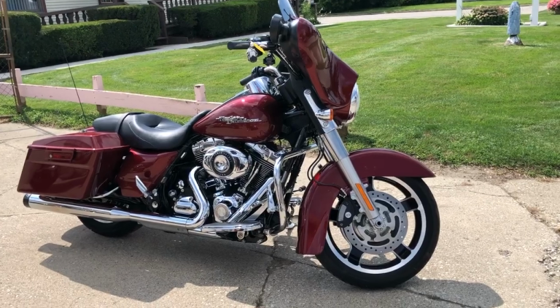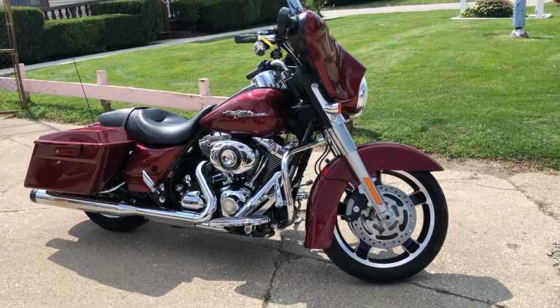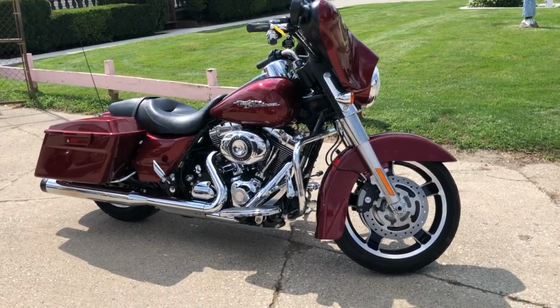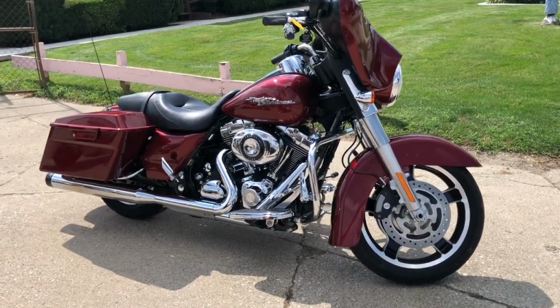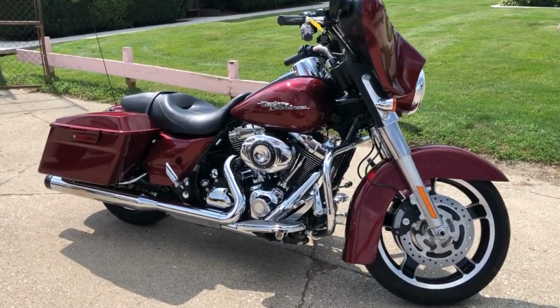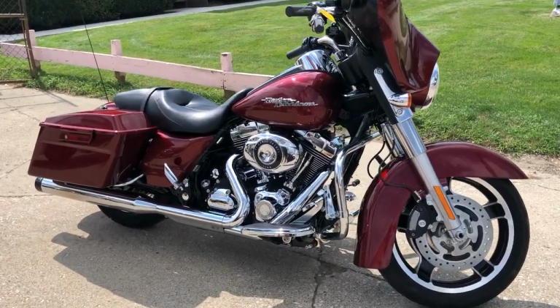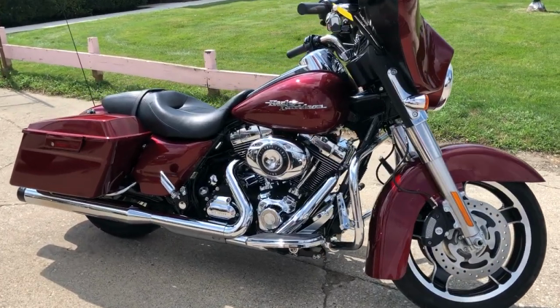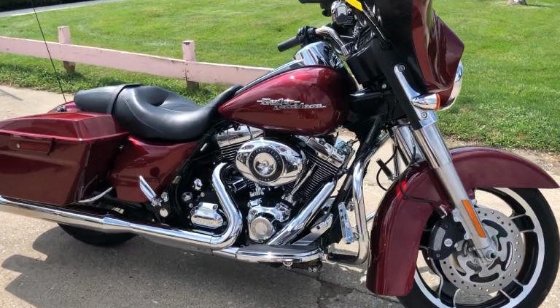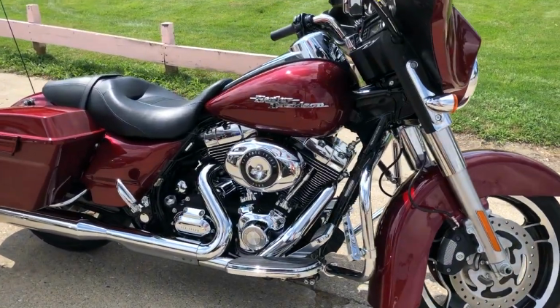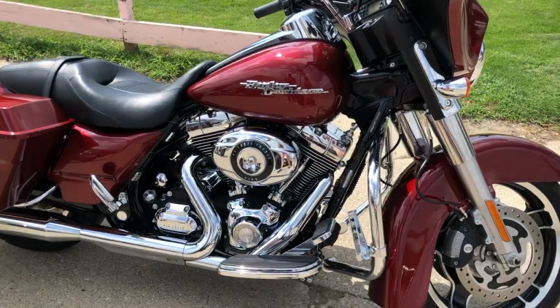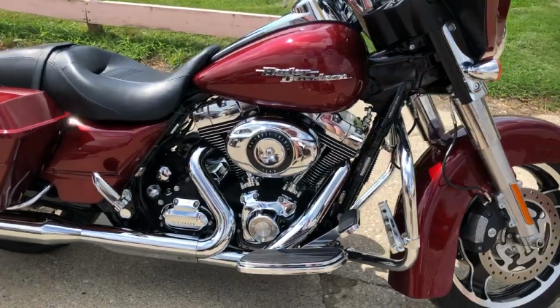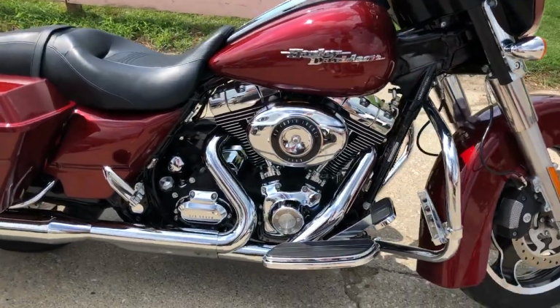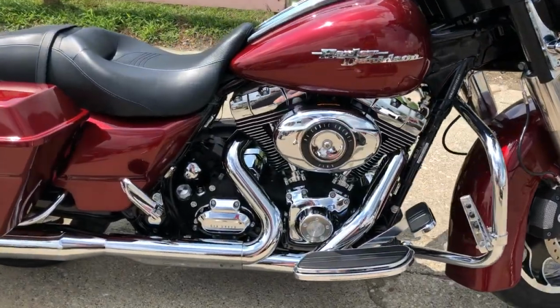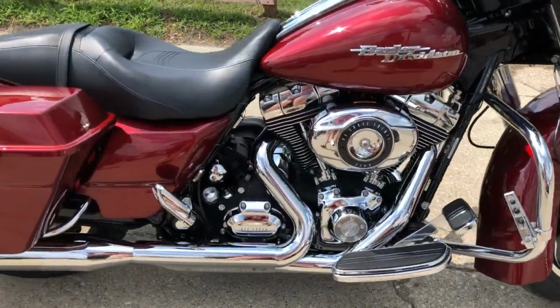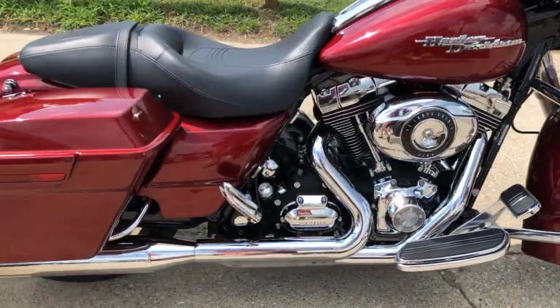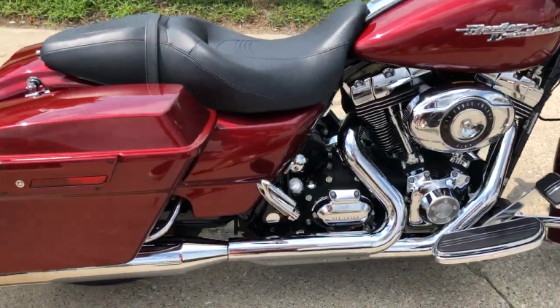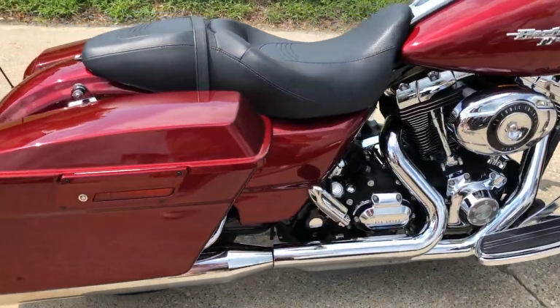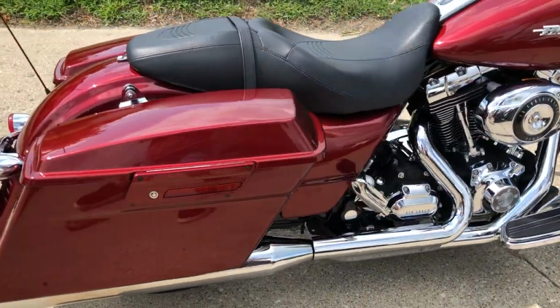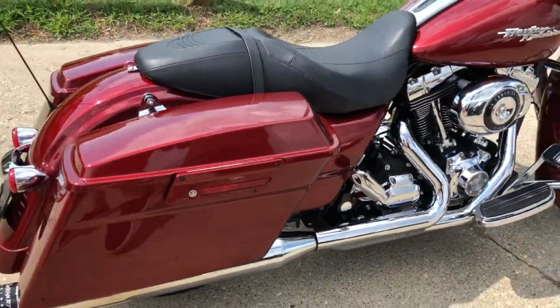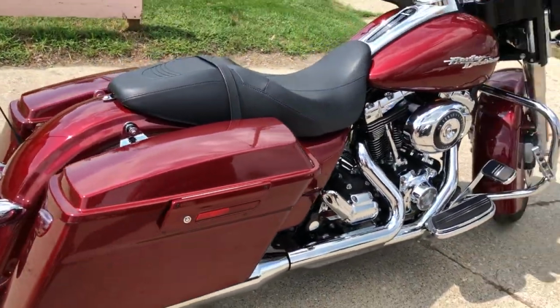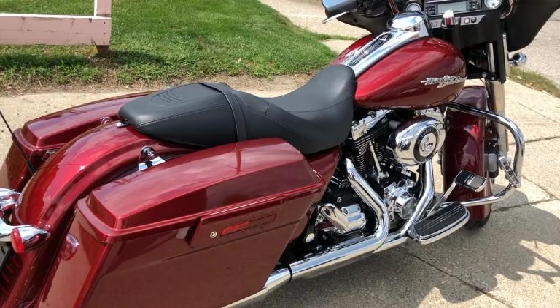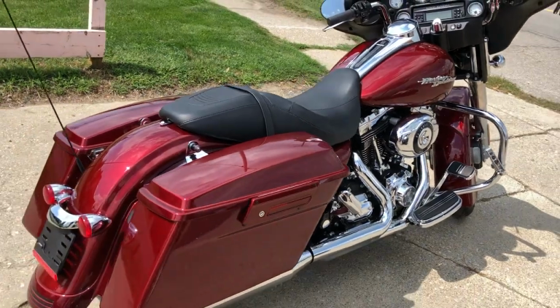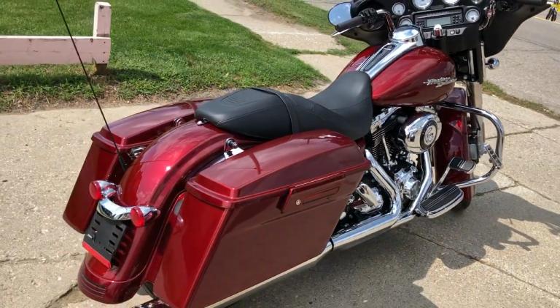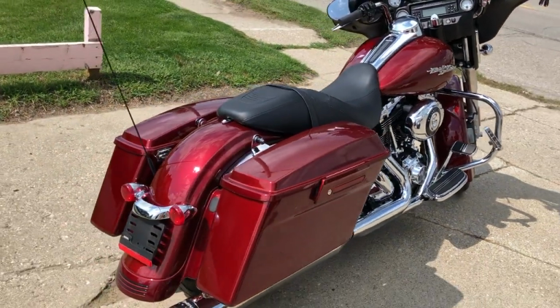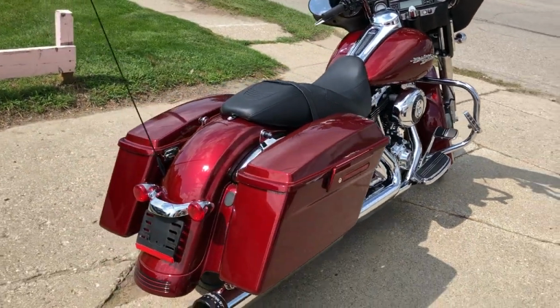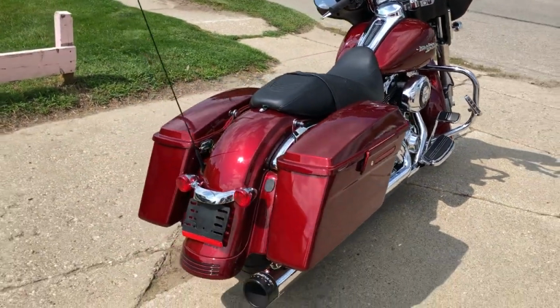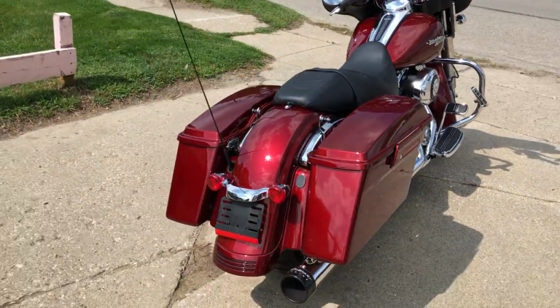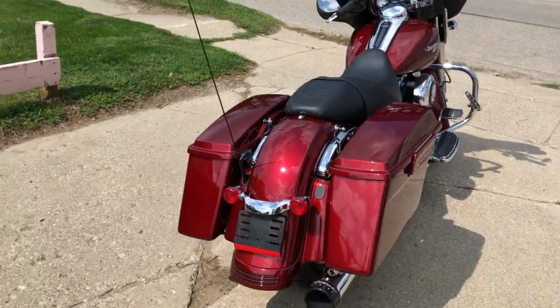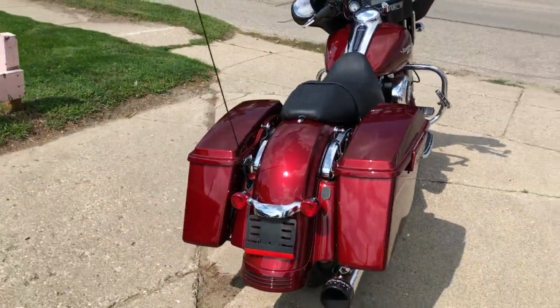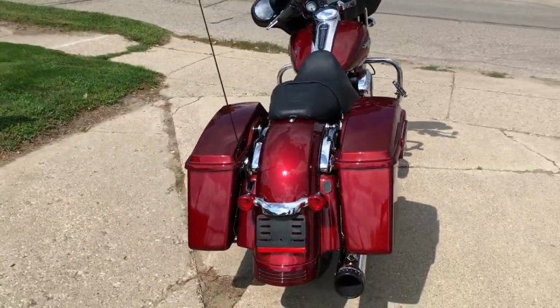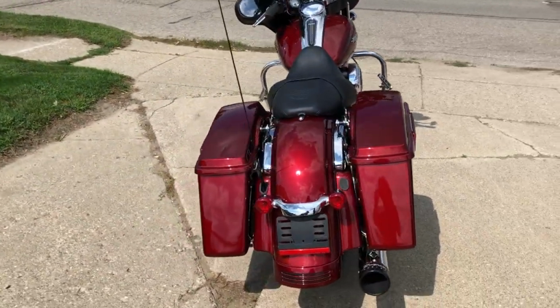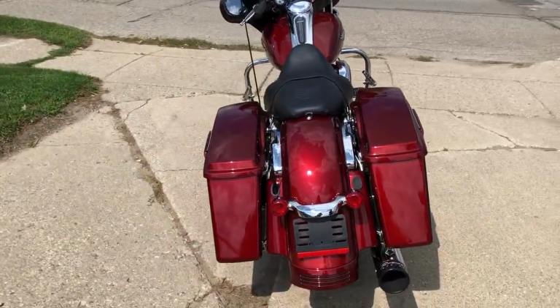Hey guys, ApprovalPowerSports.com here doing some videos on some bikes we just got in. Check this one out. 2010 Streetlight for sale with only 8,972 miles on it. This thing's perfect all the way around in that red hot sunburn.